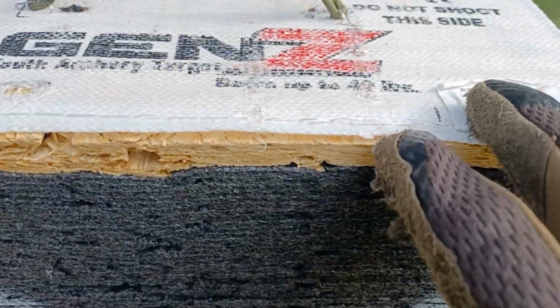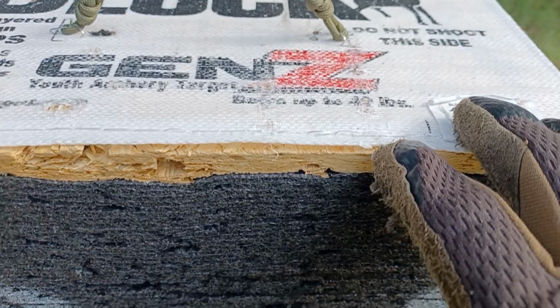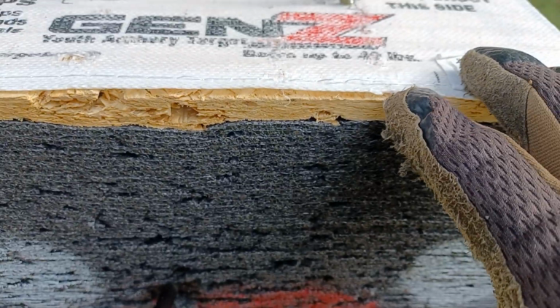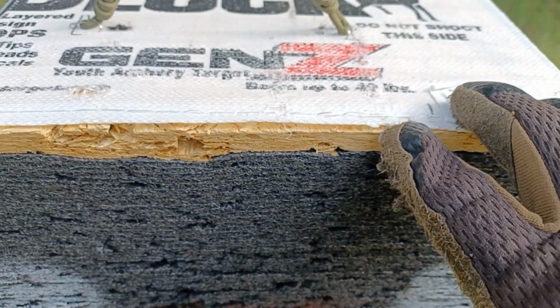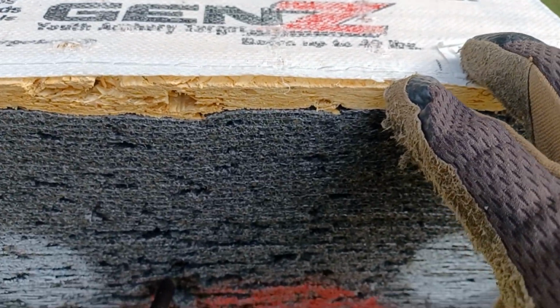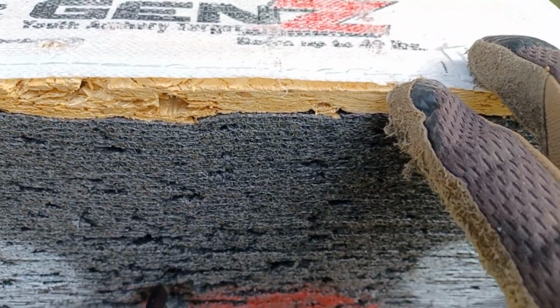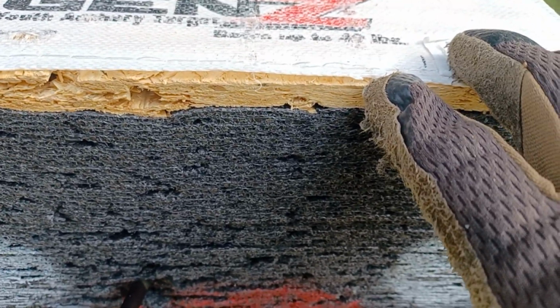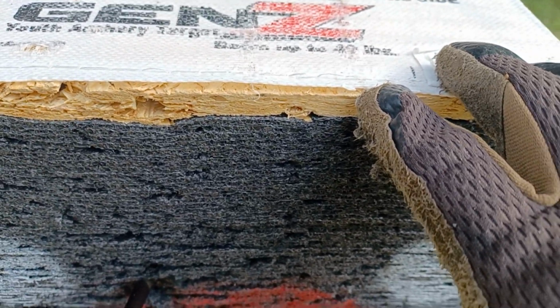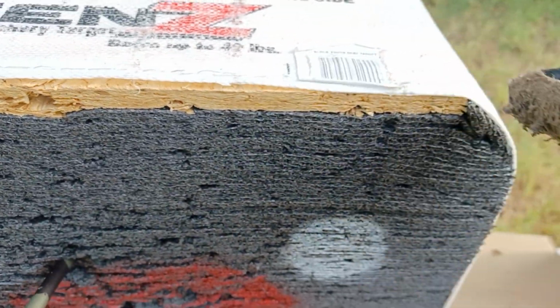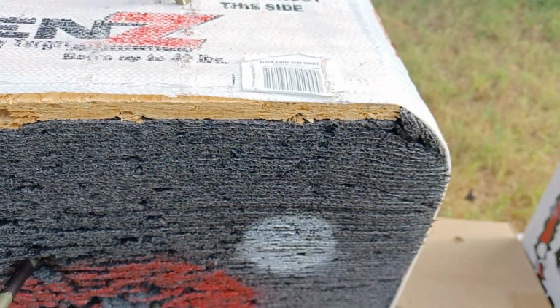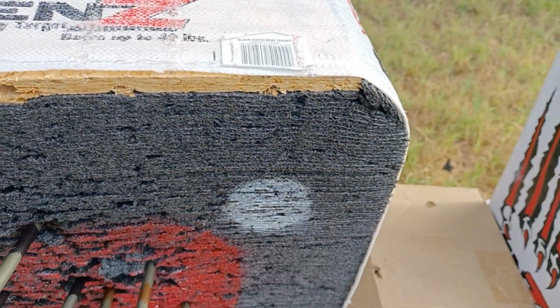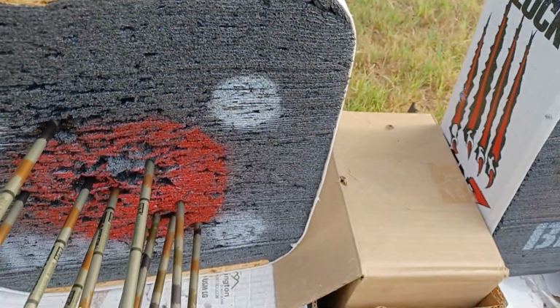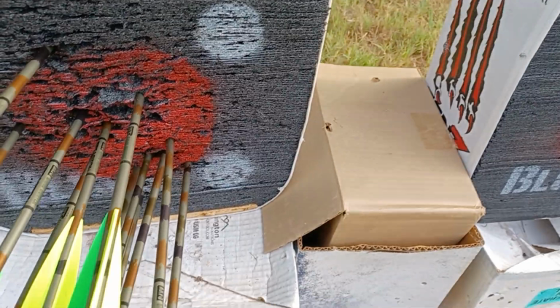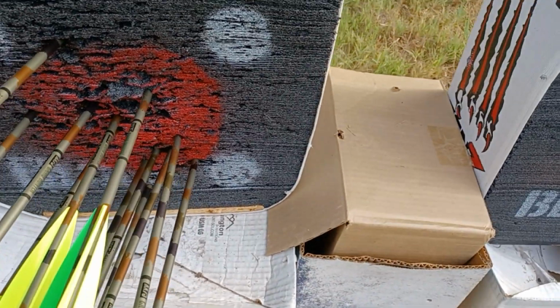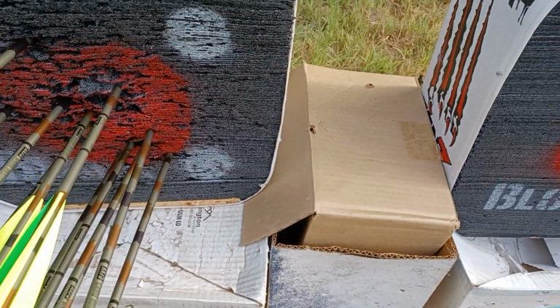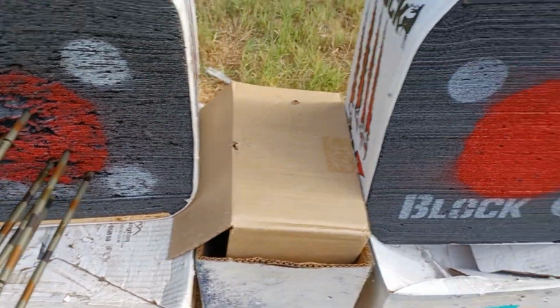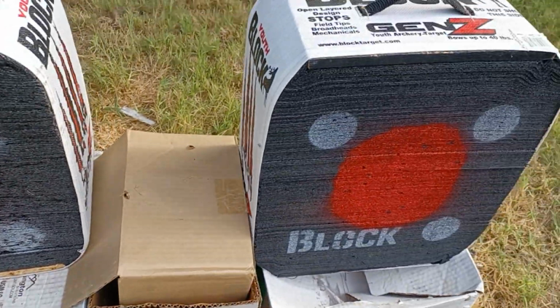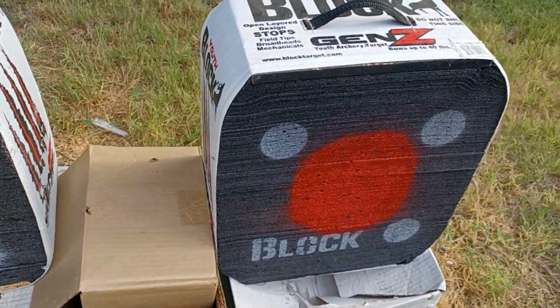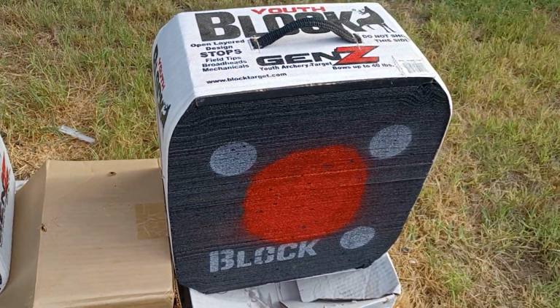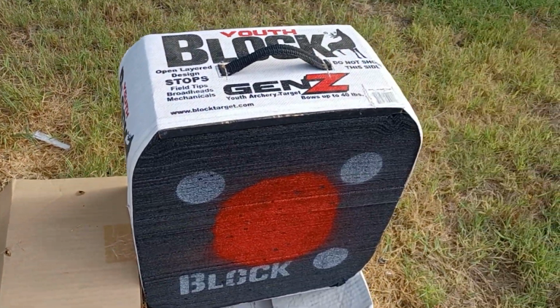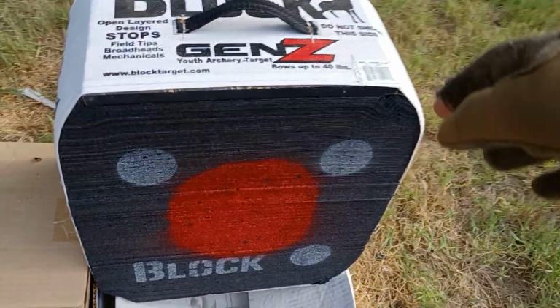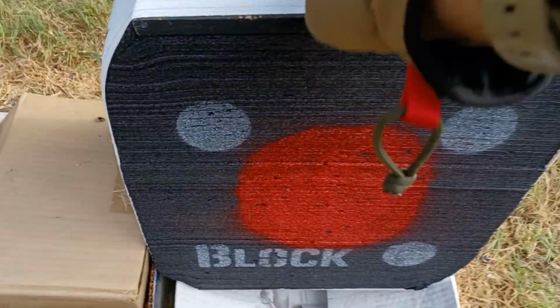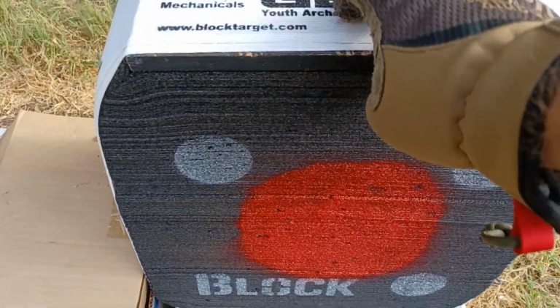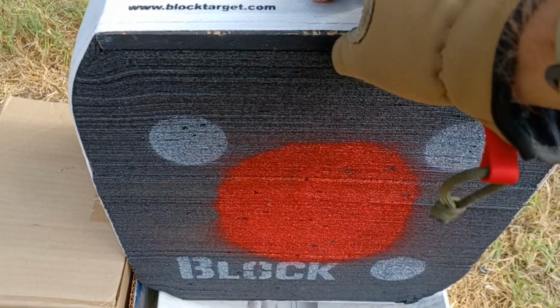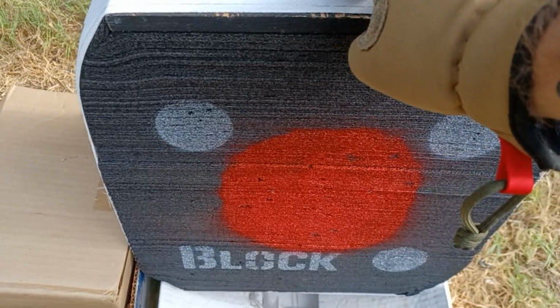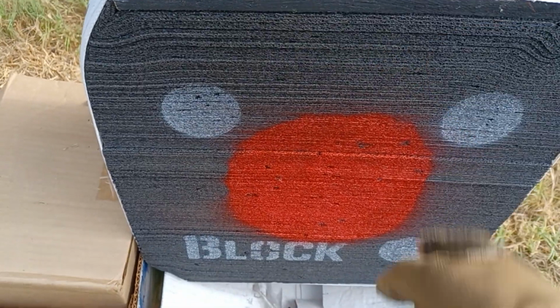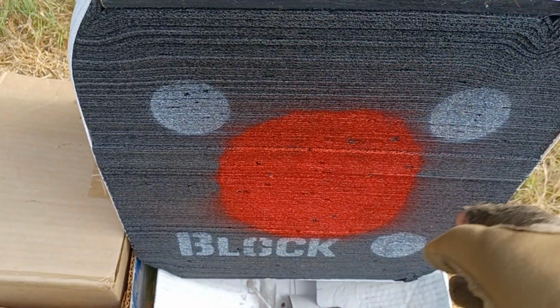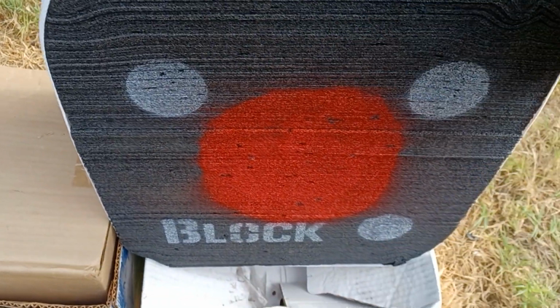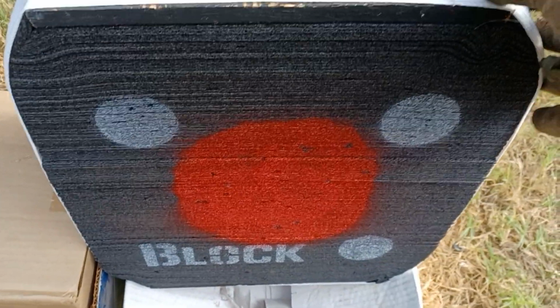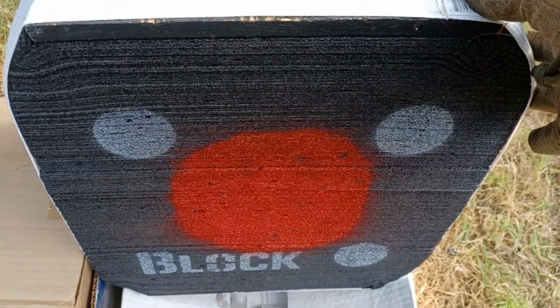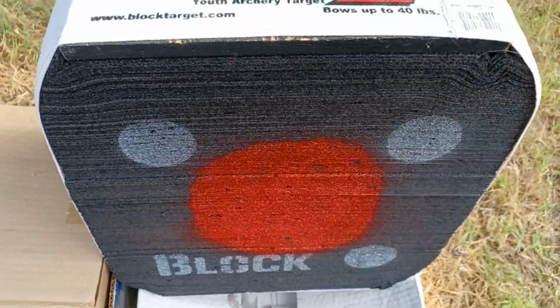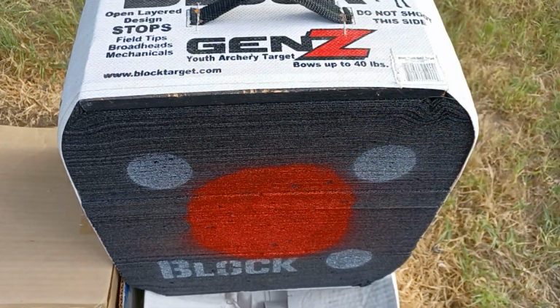If you miss it, it really really sucks — it ruins the barrel almost. These Block targets are pretty good, they're not too big, not too heavy, with particle board on the top and bottom wrapped in fabric.